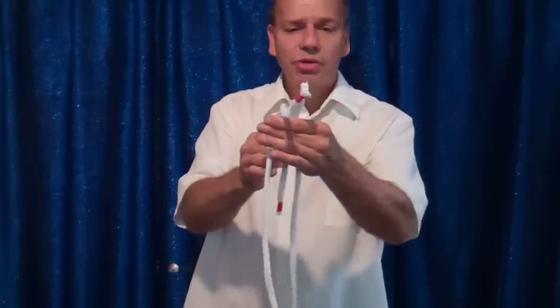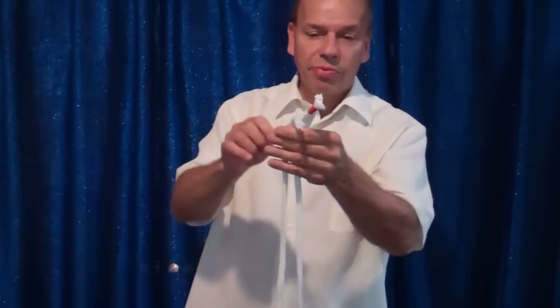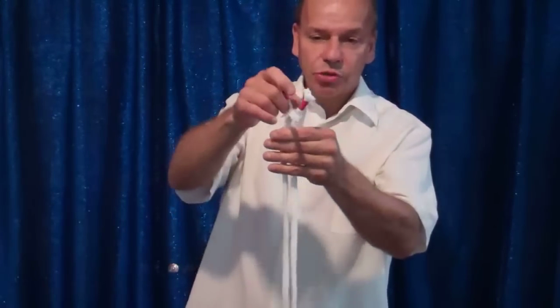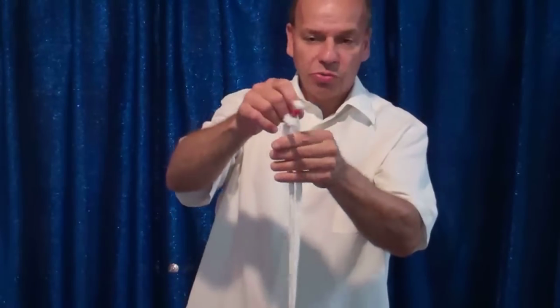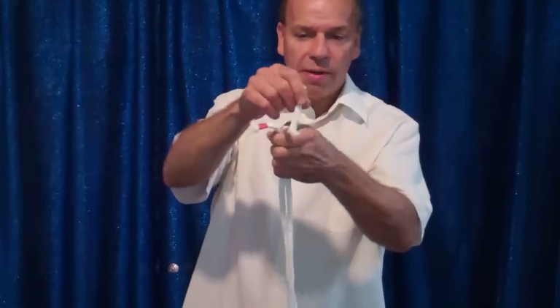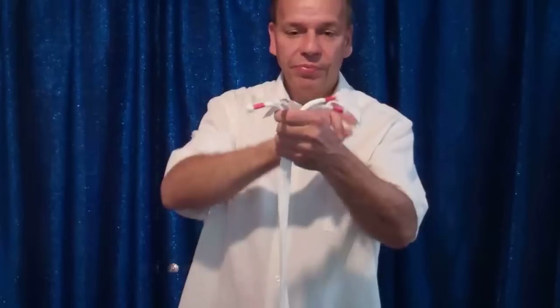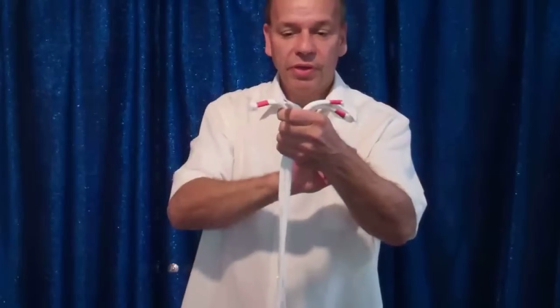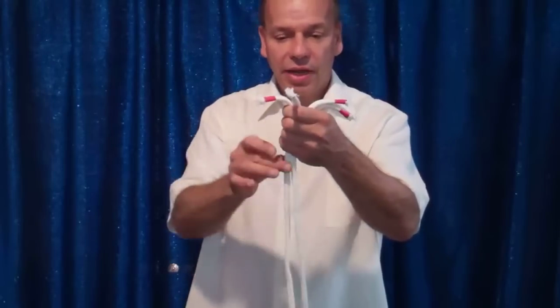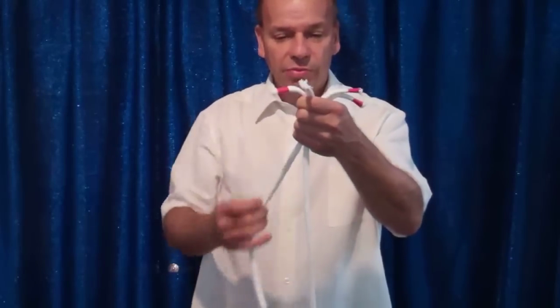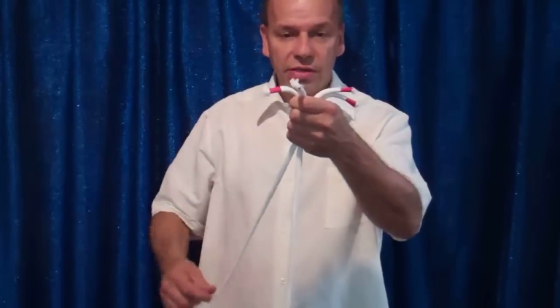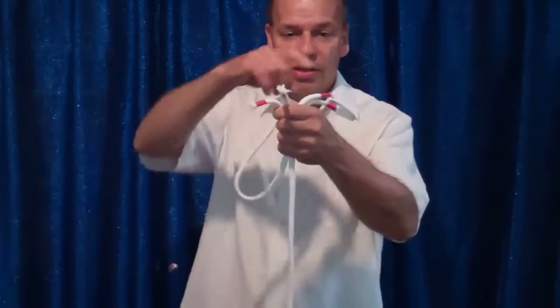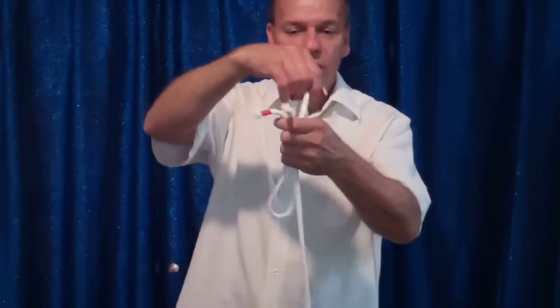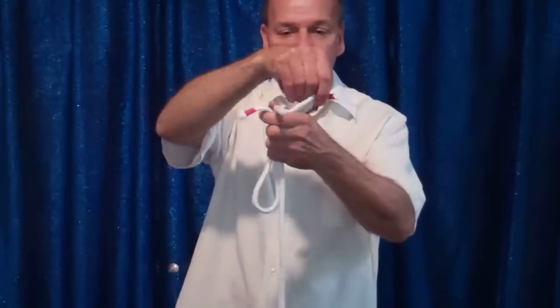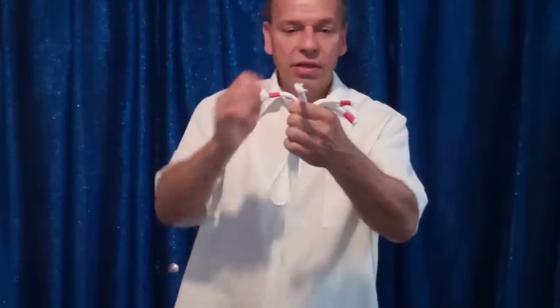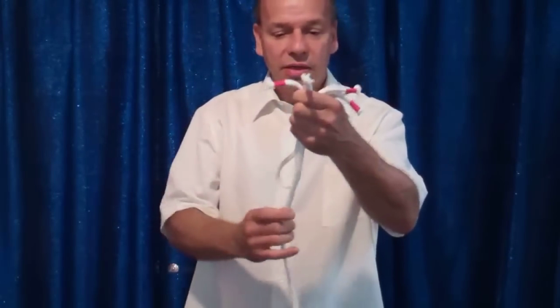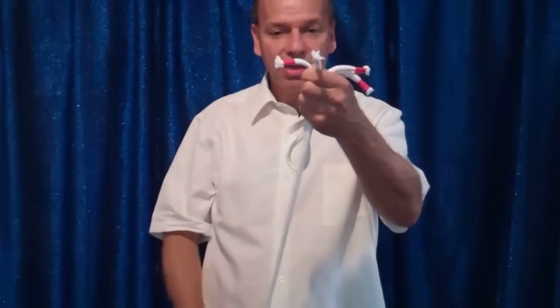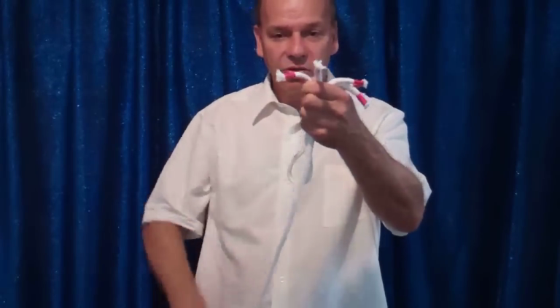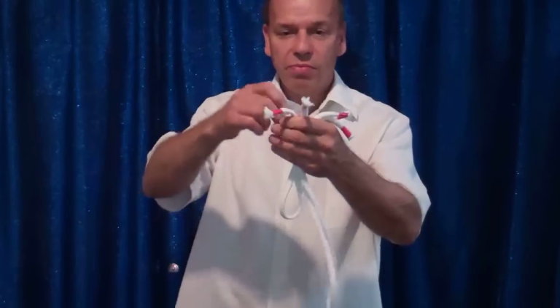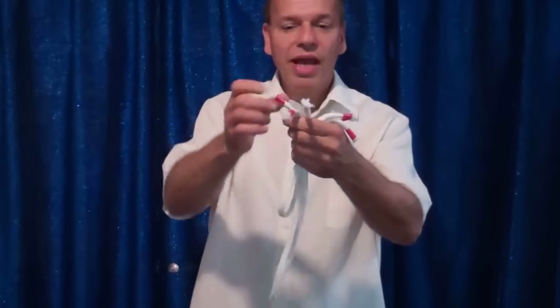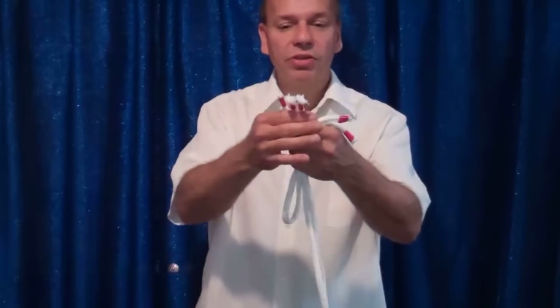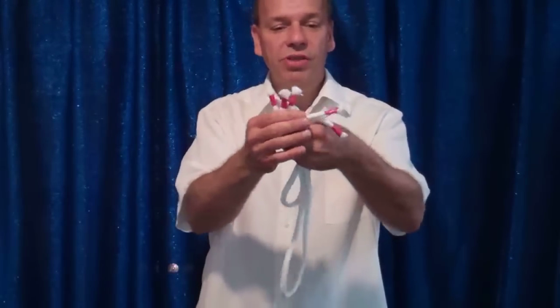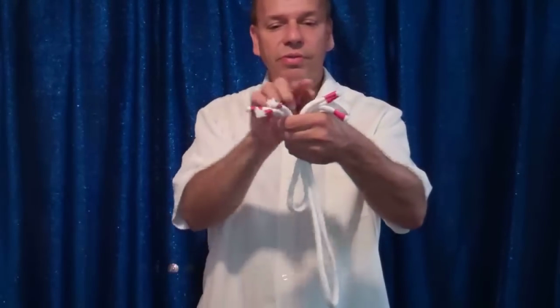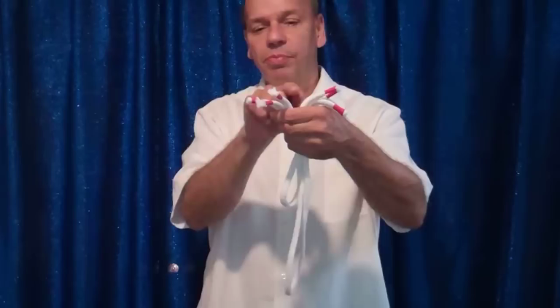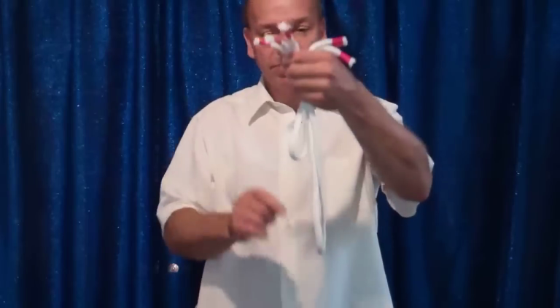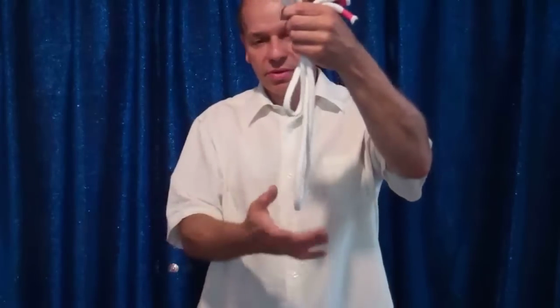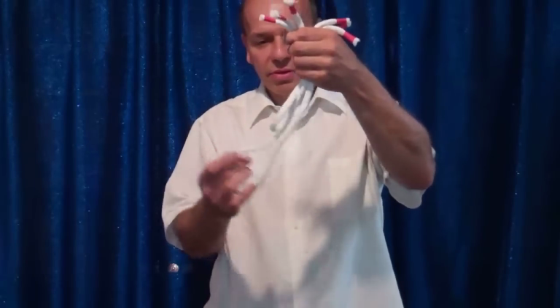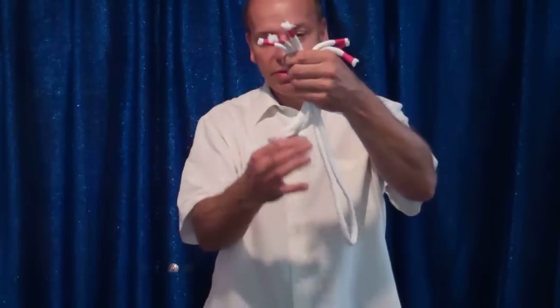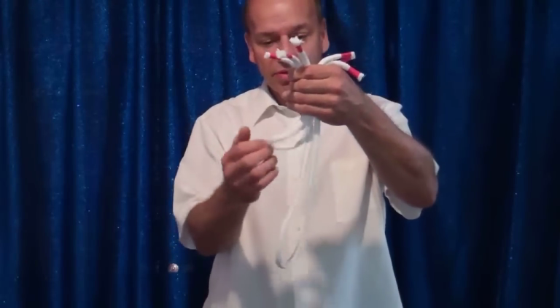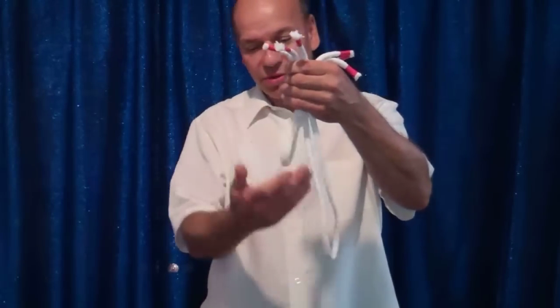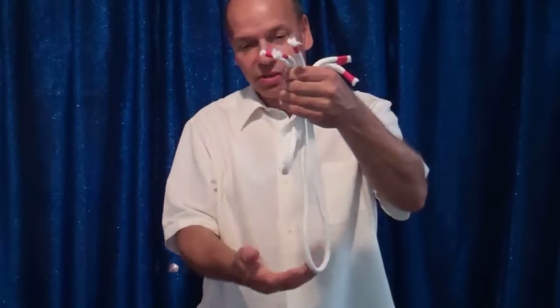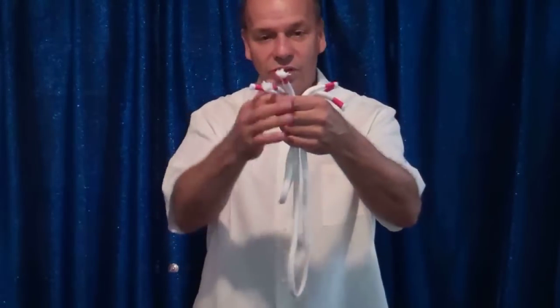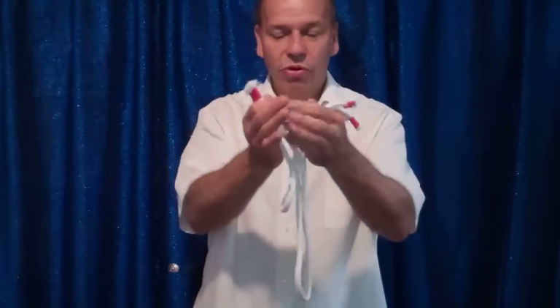I'm going to start by bringing up the short one, now the medium-sized one, and now the great big one. Now they're all the same size — well, up here they're still different lengths down here of course.